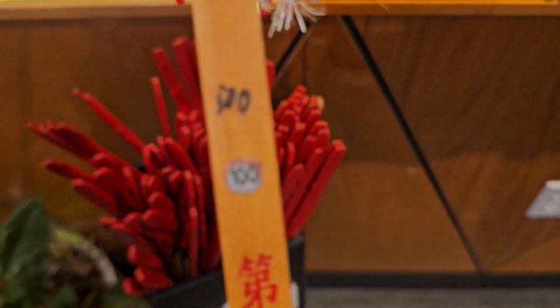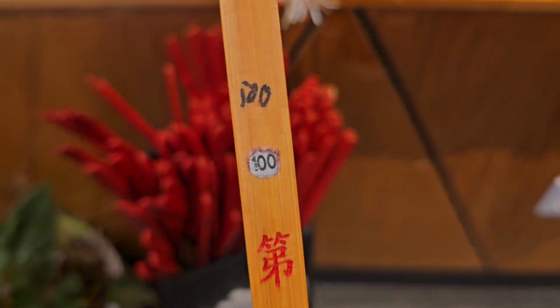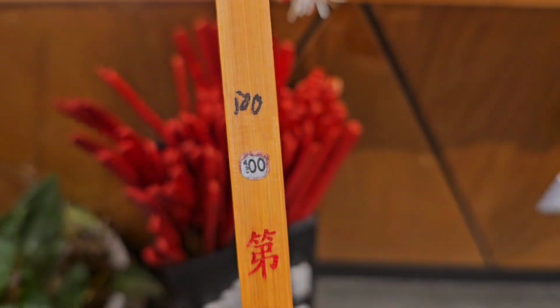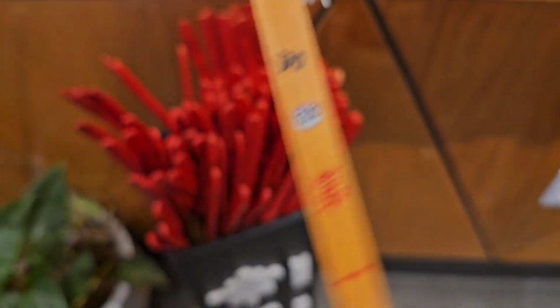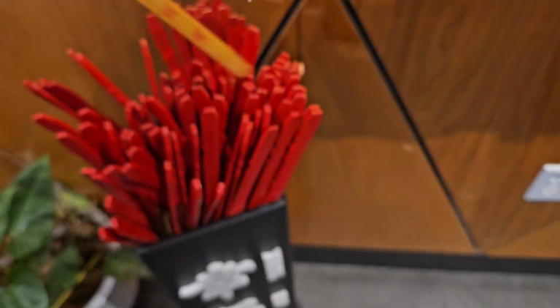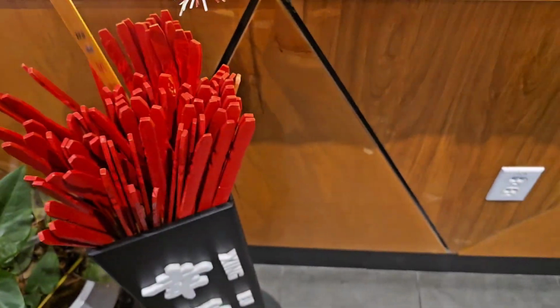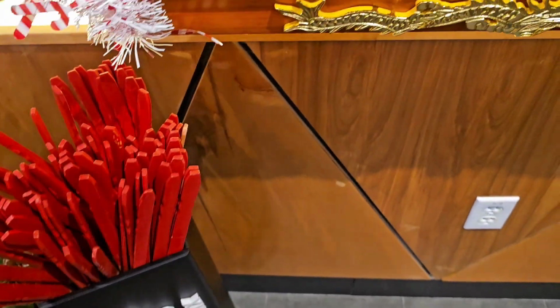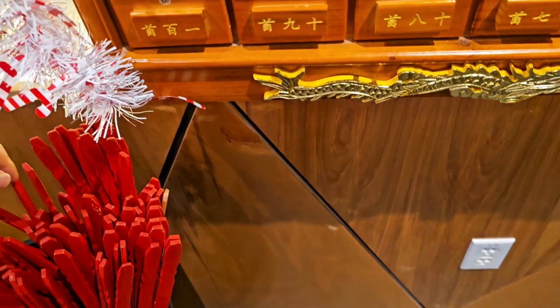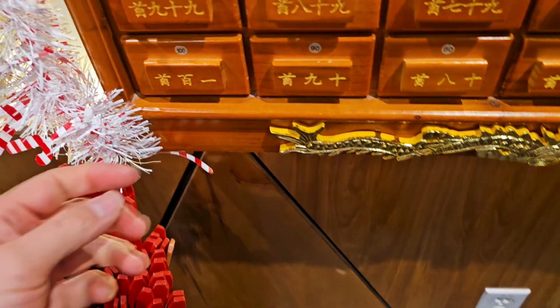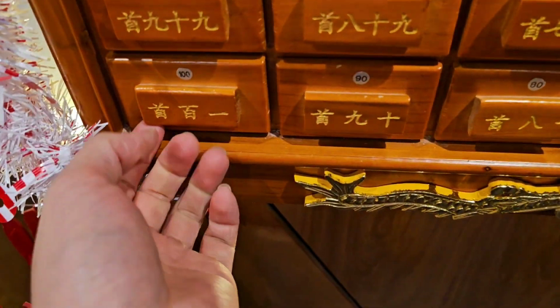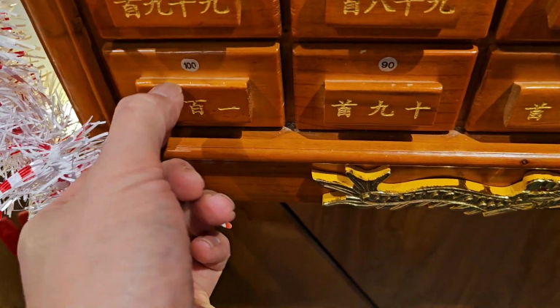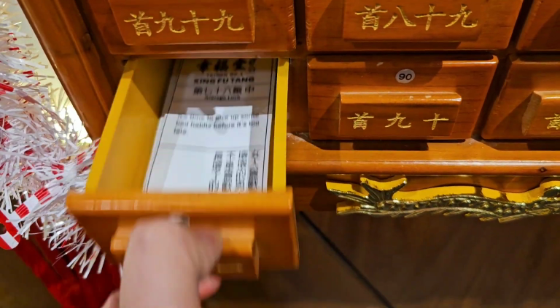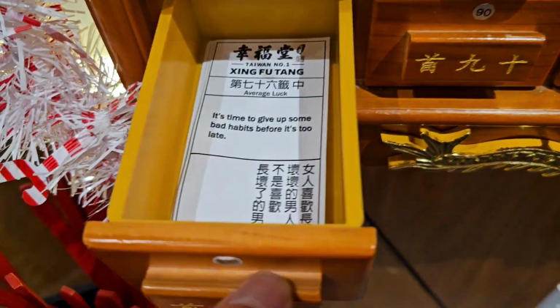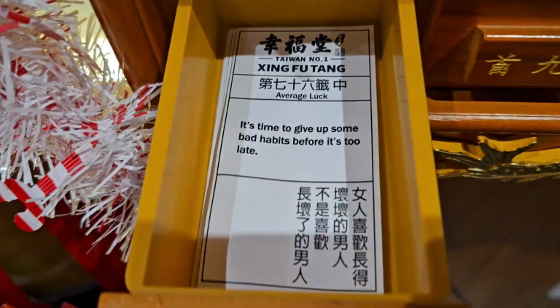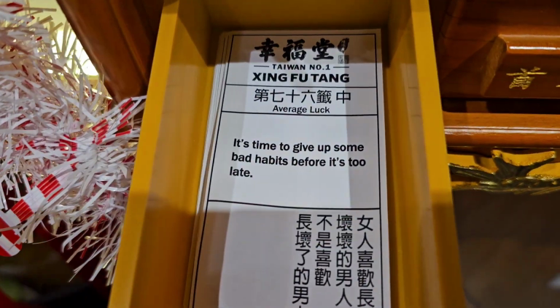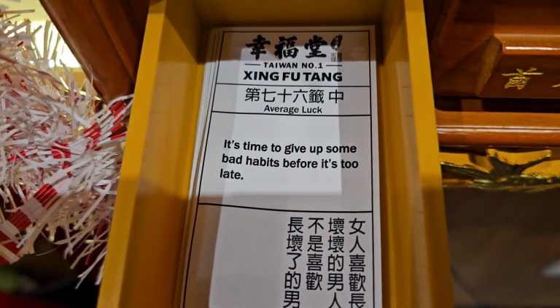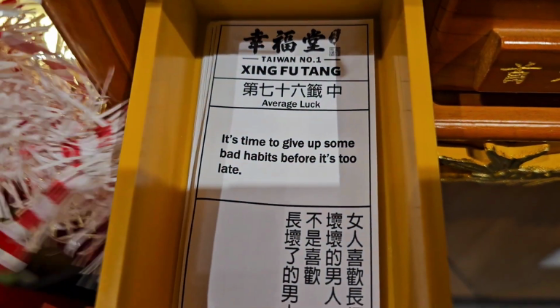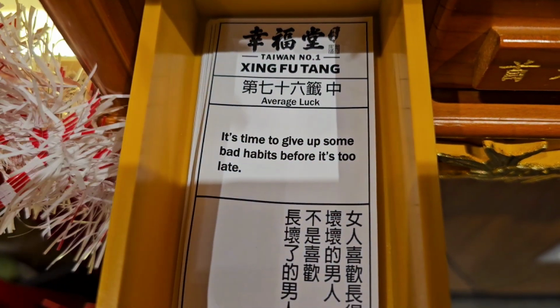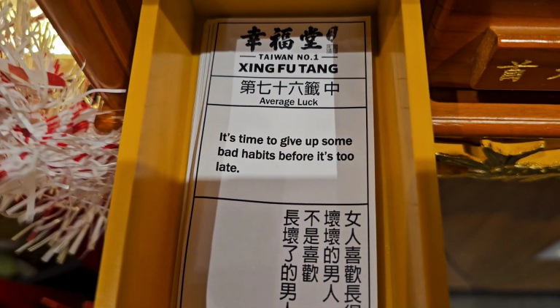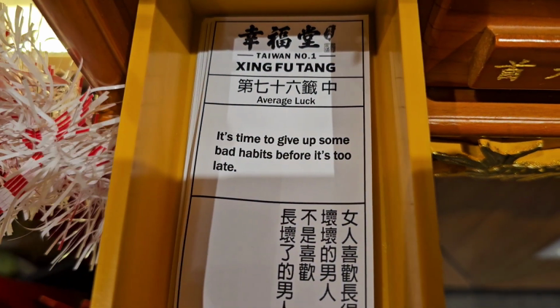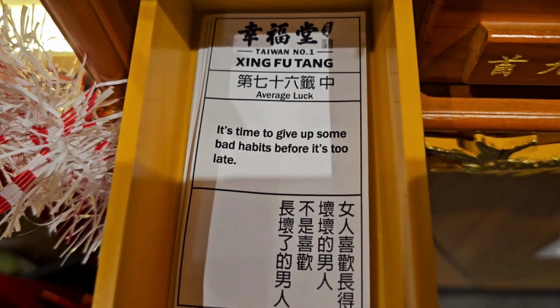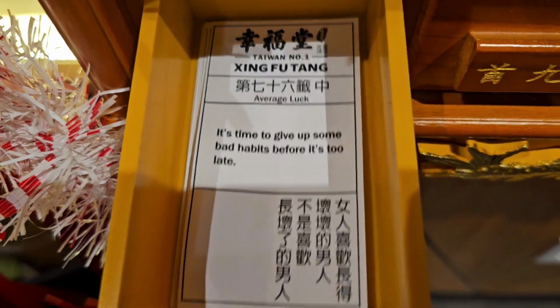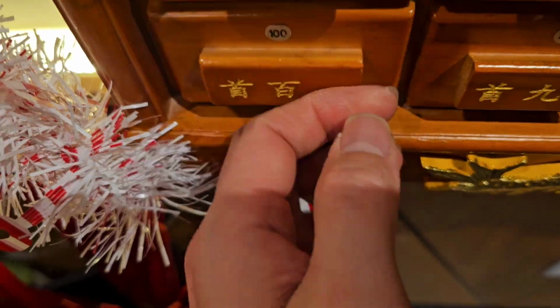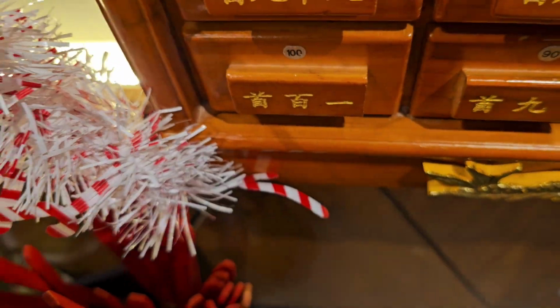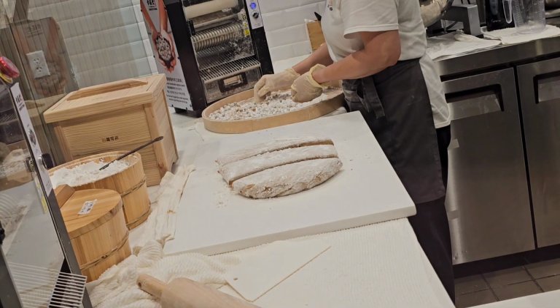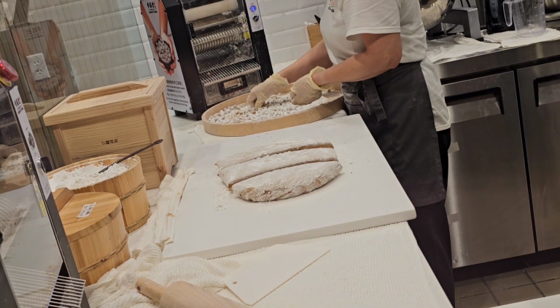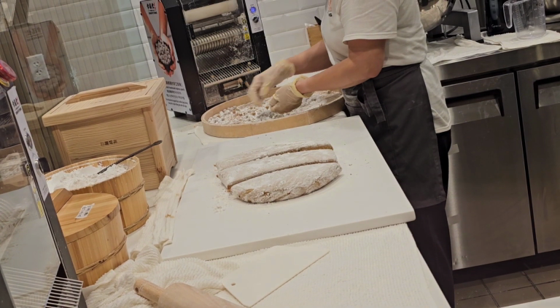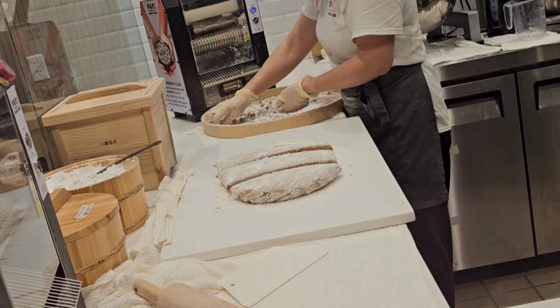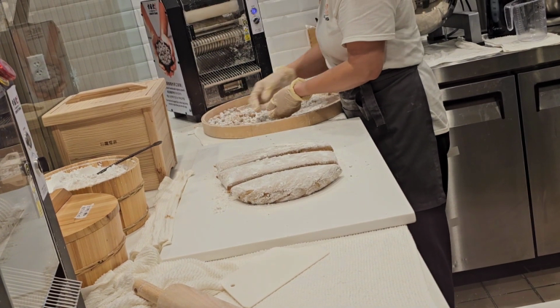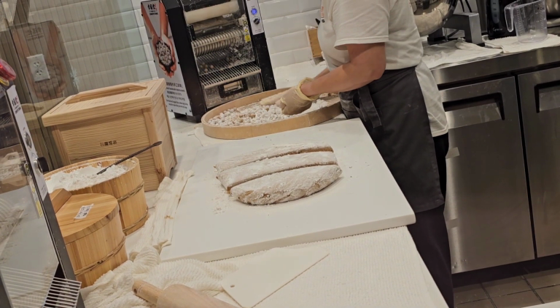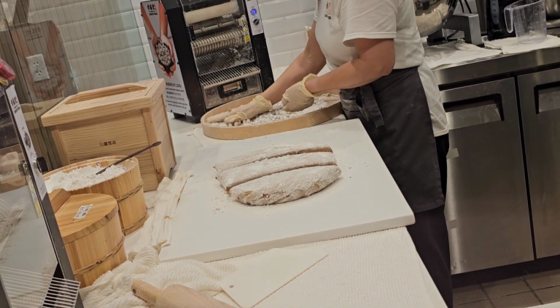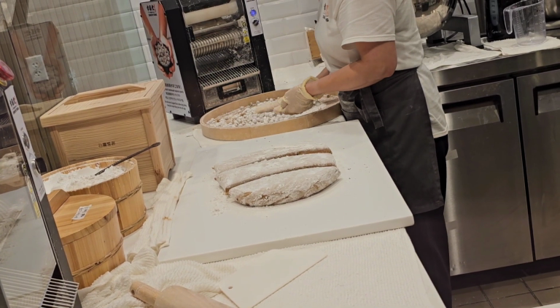We got 100. Then we go ahead and find the drawer — right there. And there you go: "Give up some bad habits before it's too late."